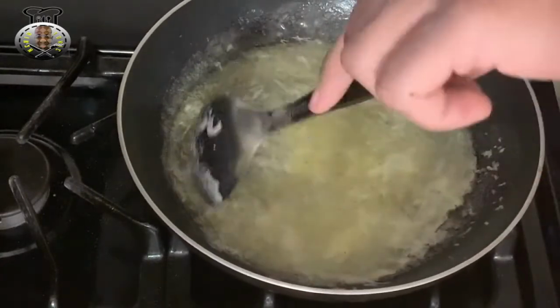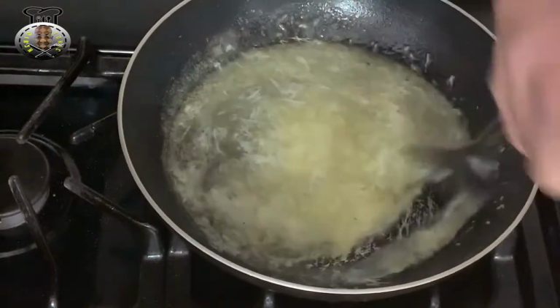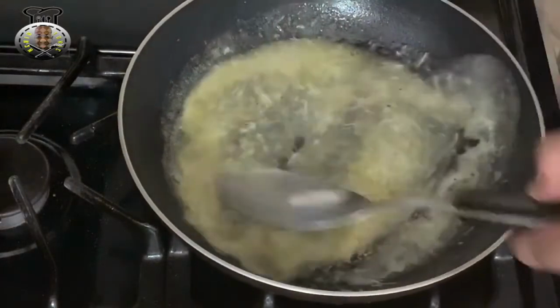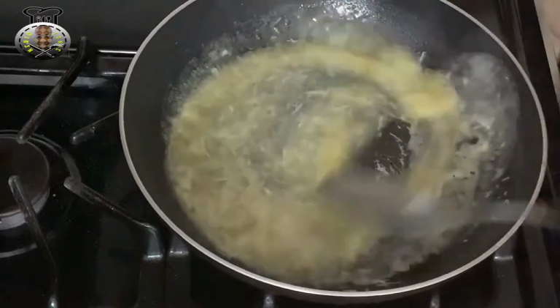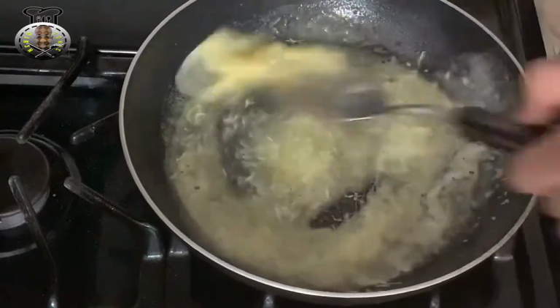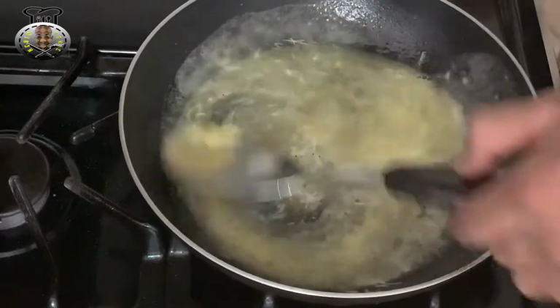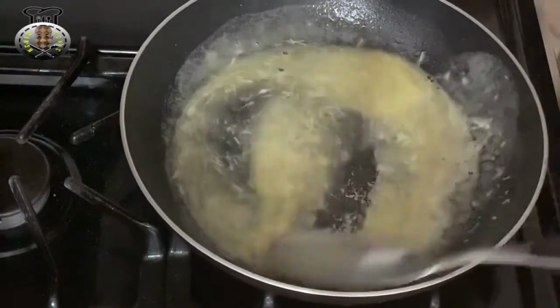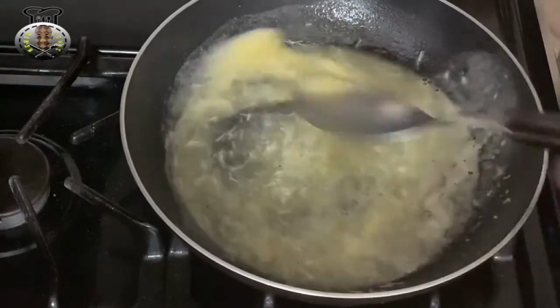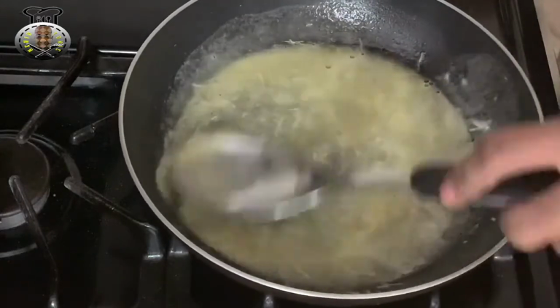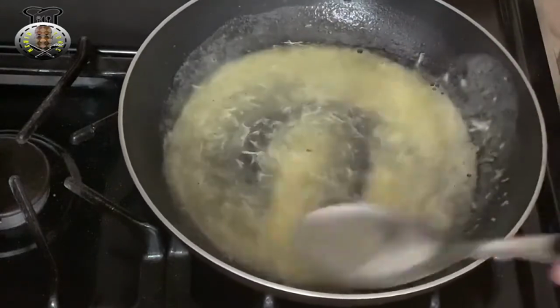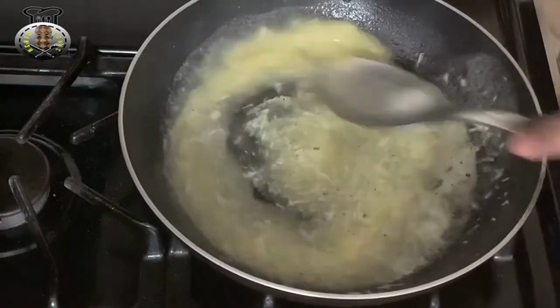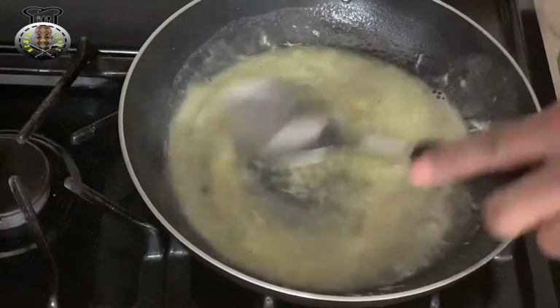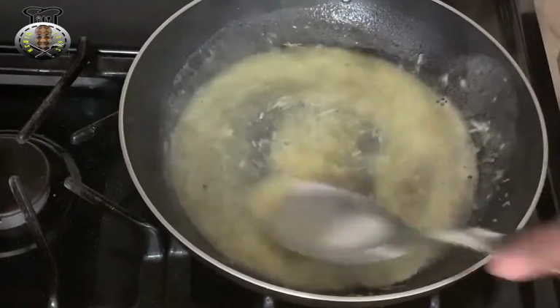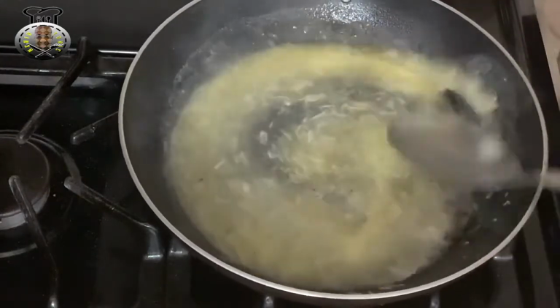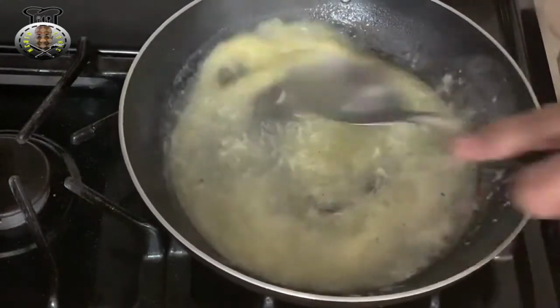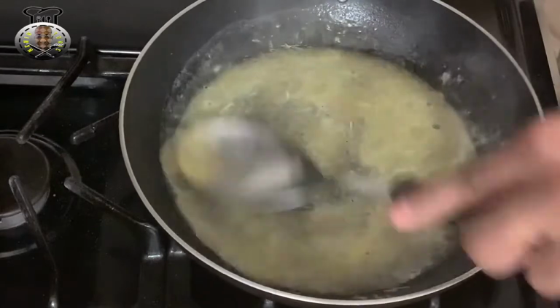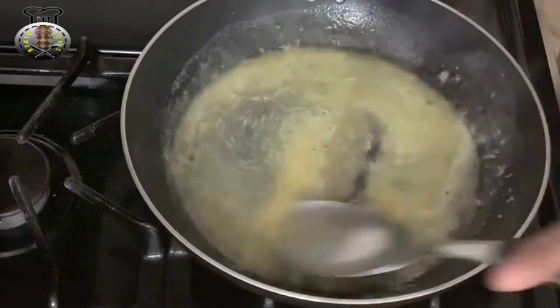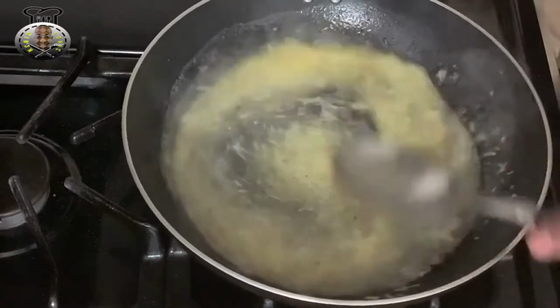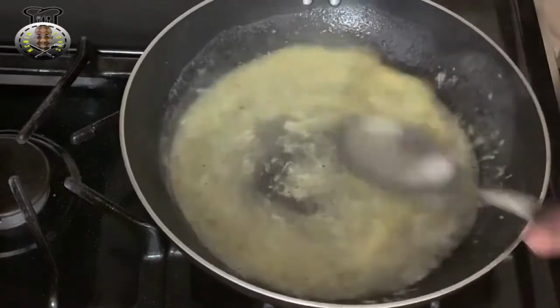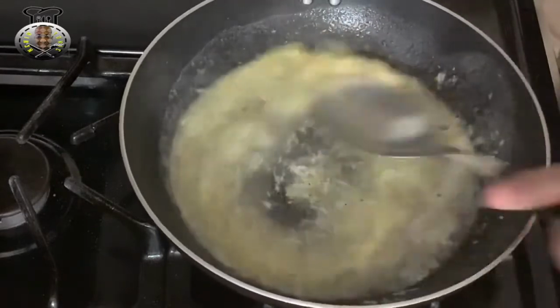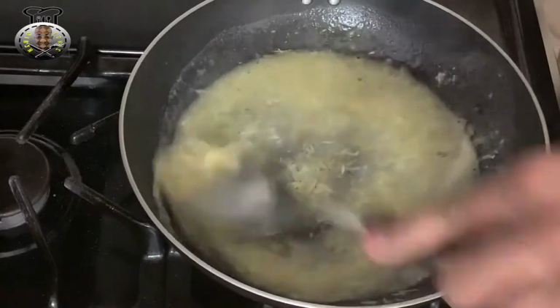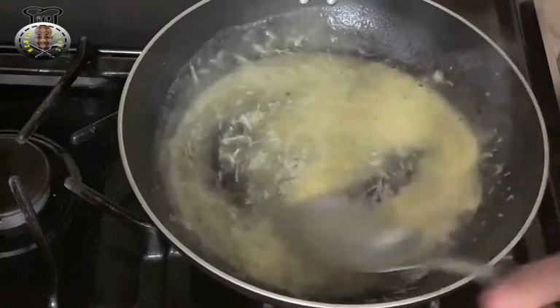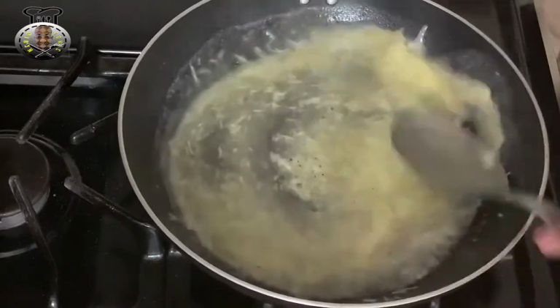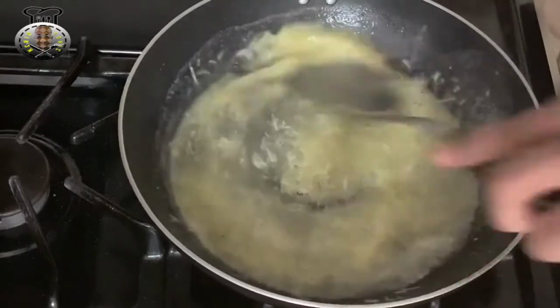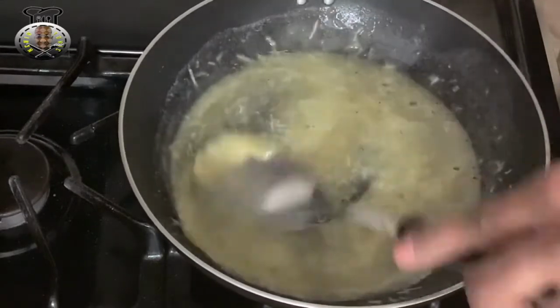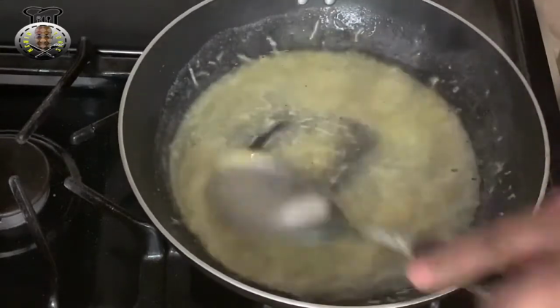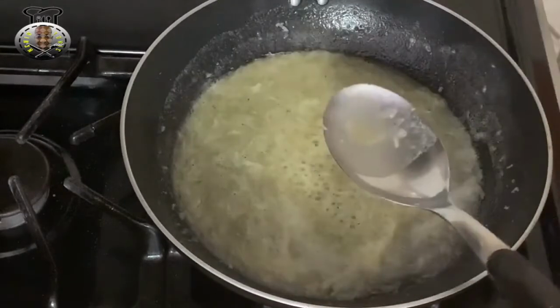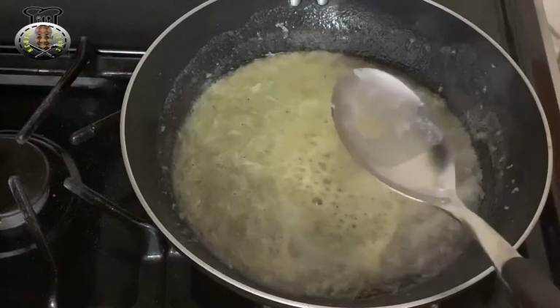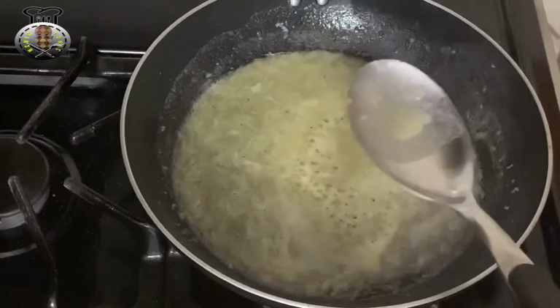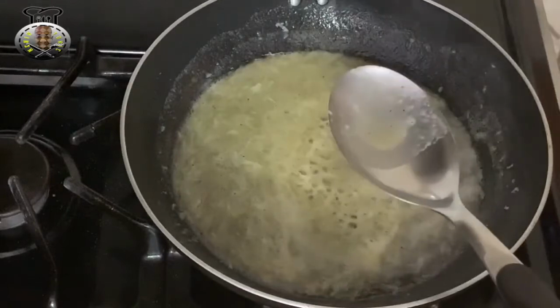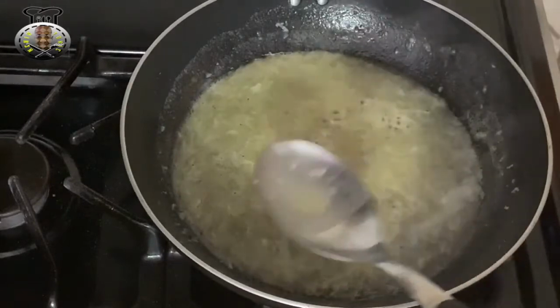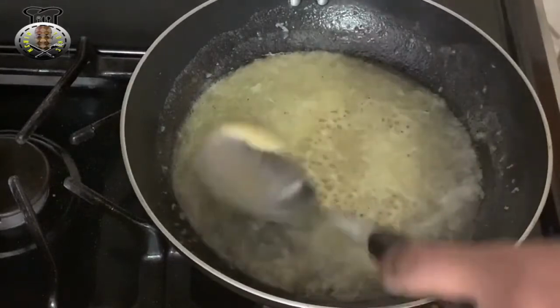Let's go ahead and let this mix and release all the flavors from the garlic and the butter. Very flavorful — you can smell that right now. I've had my heat on medium to low all this time.